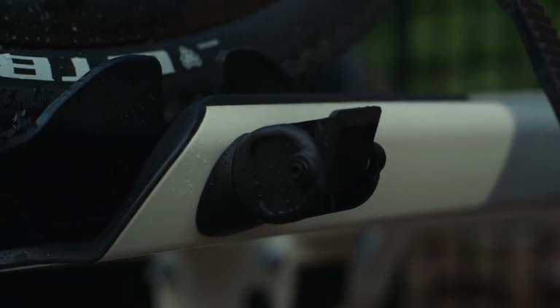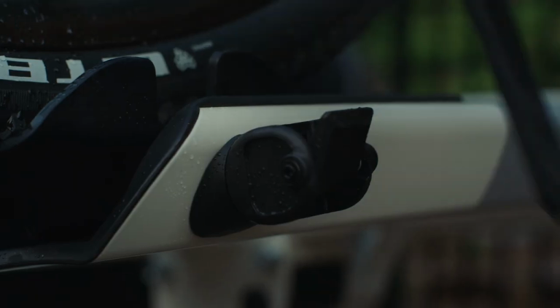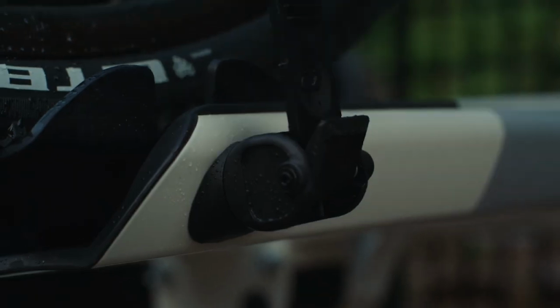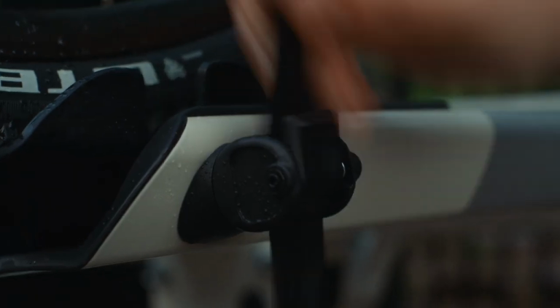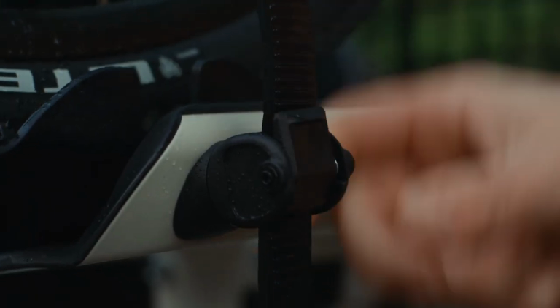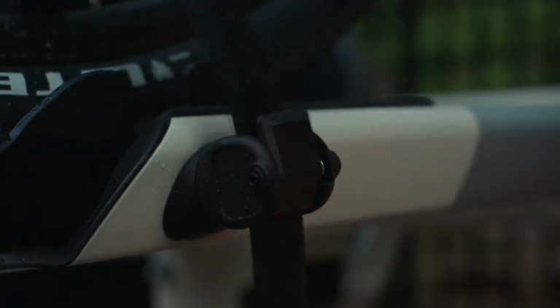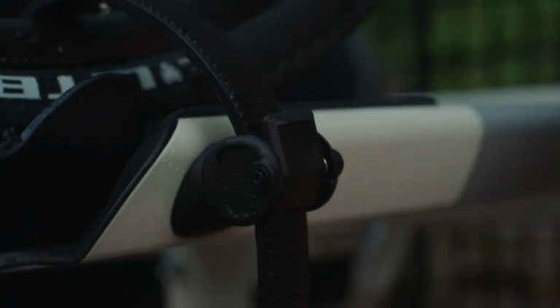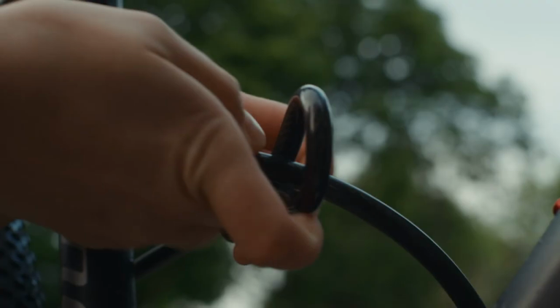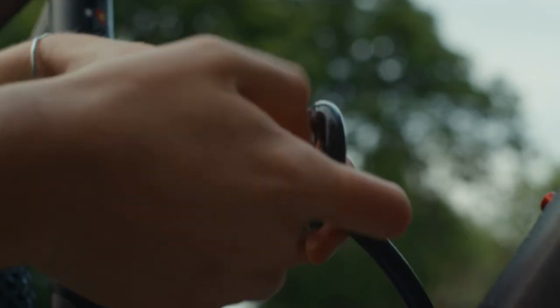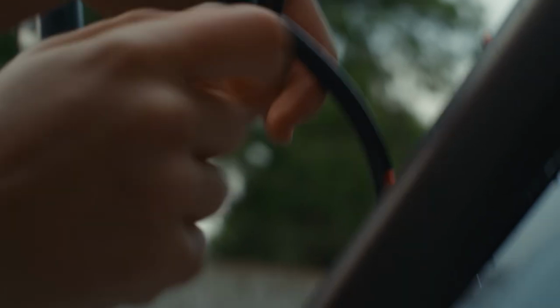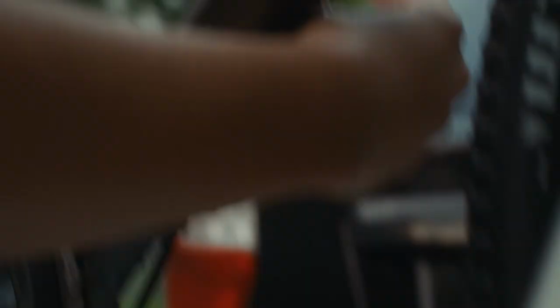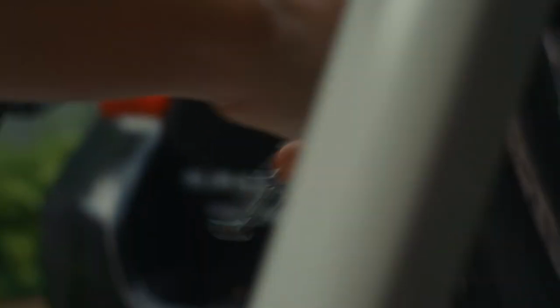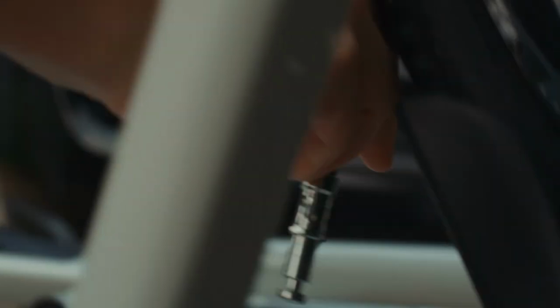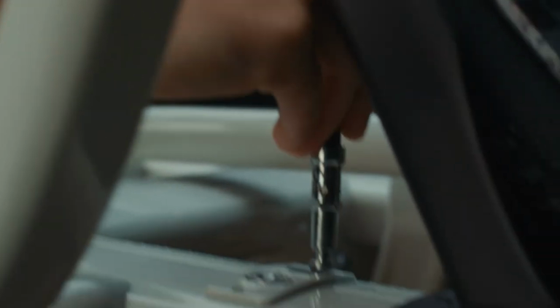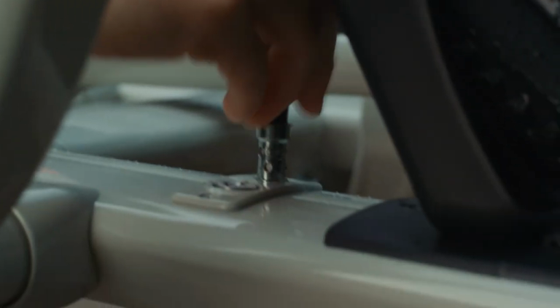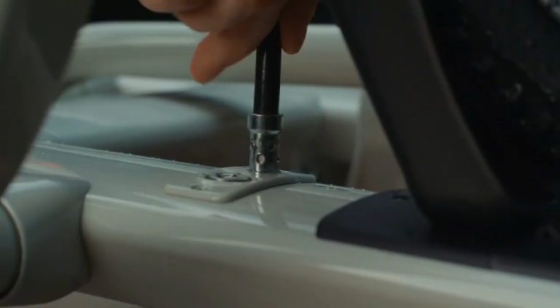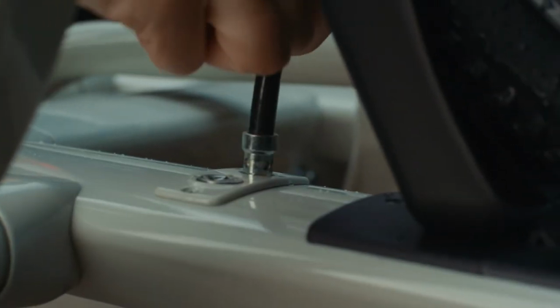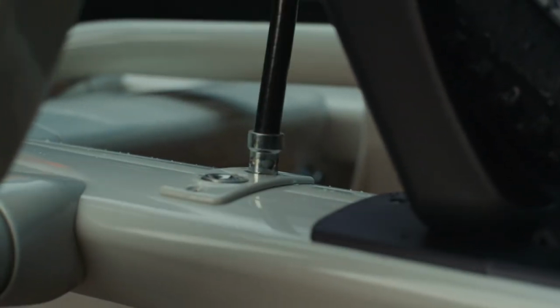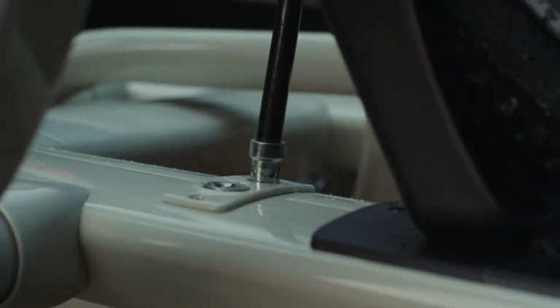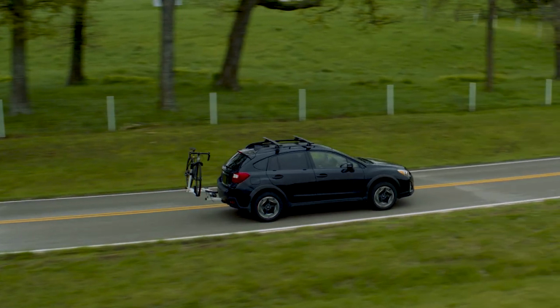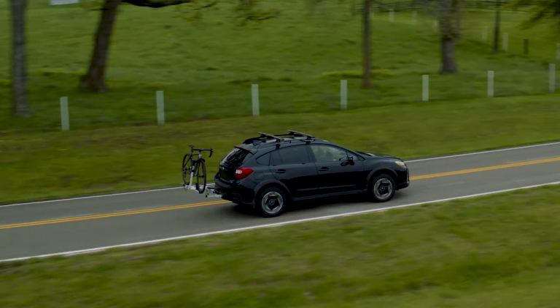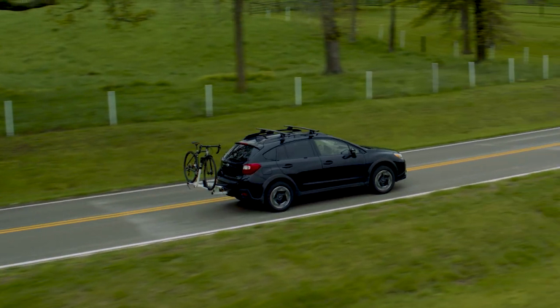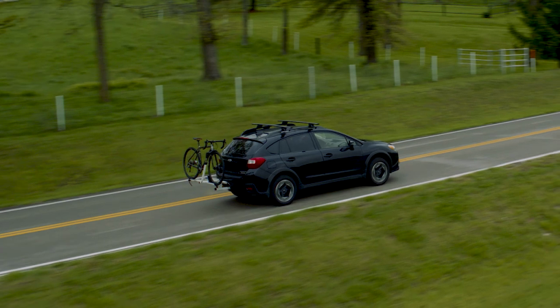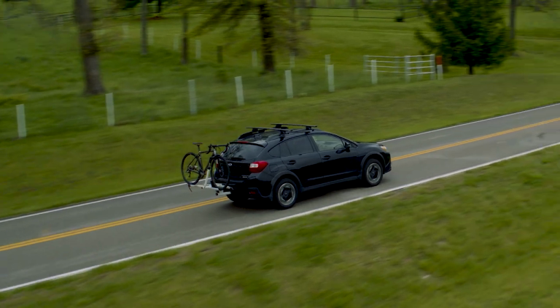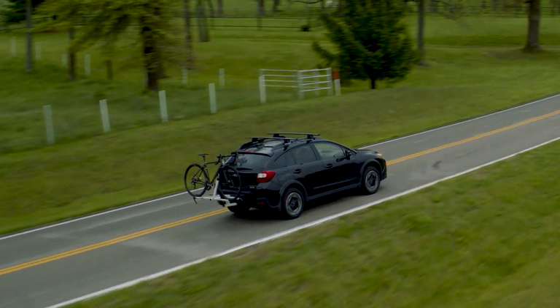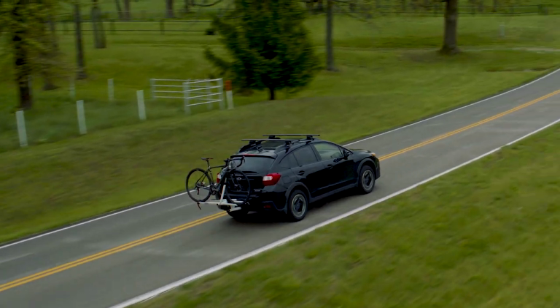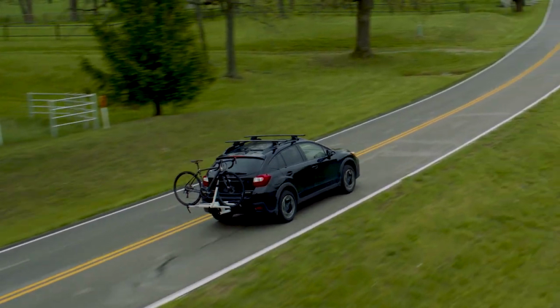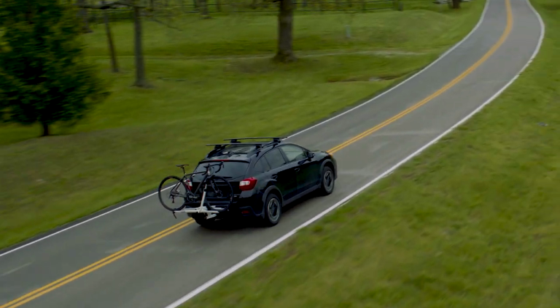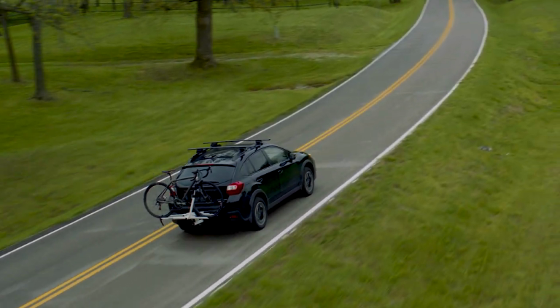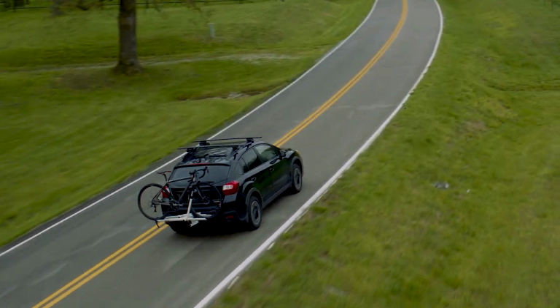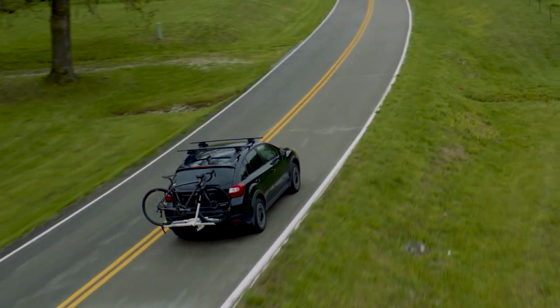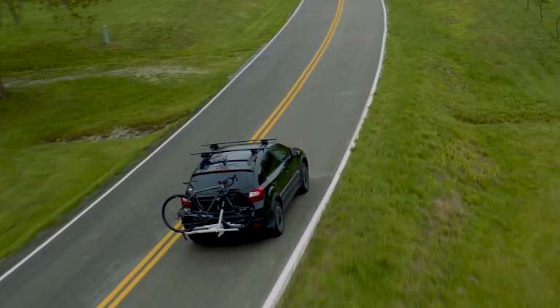Holds wheelbase up to 47 inches and tires as large as 3 inches. Semi-integrated bike lock. With features designed around your lifestyle, this lightweight rack is as easy to take off as it is to leave on.